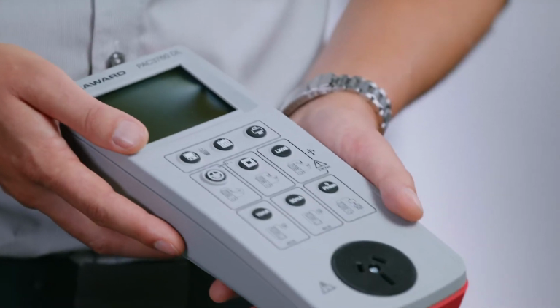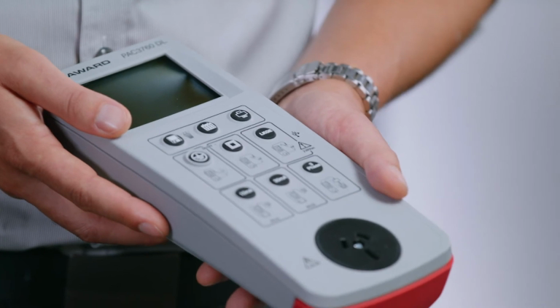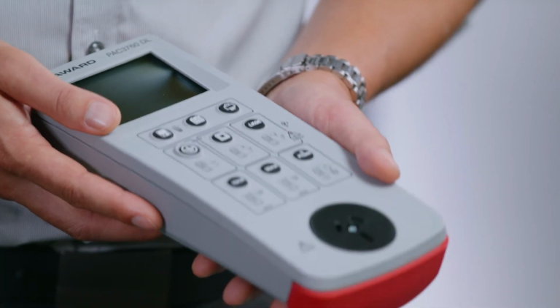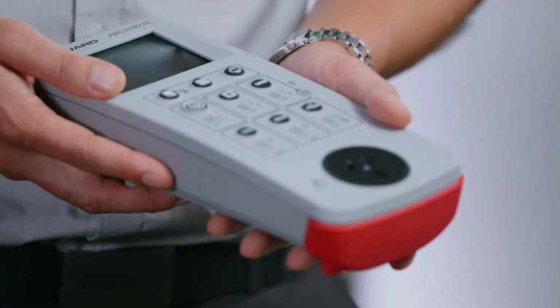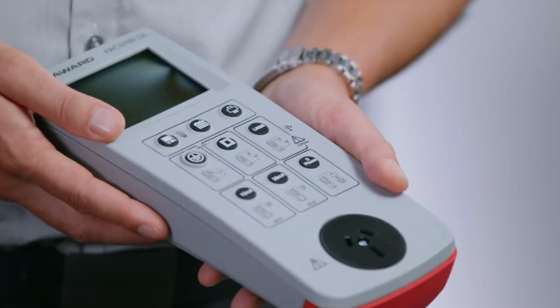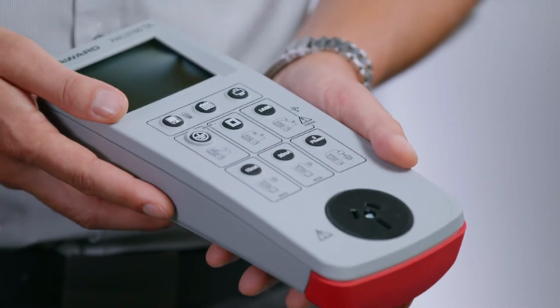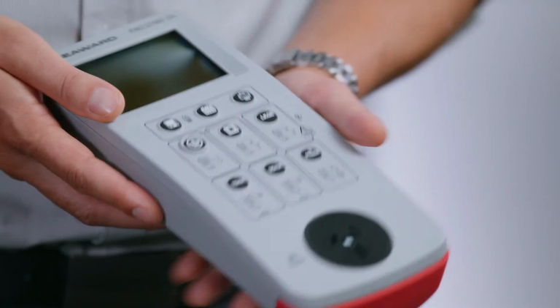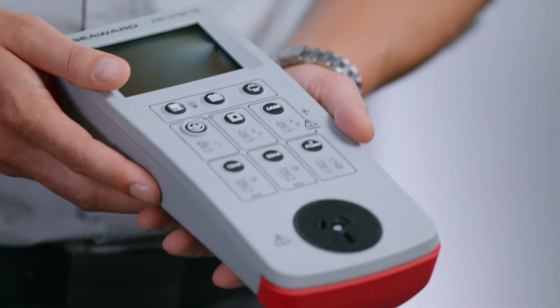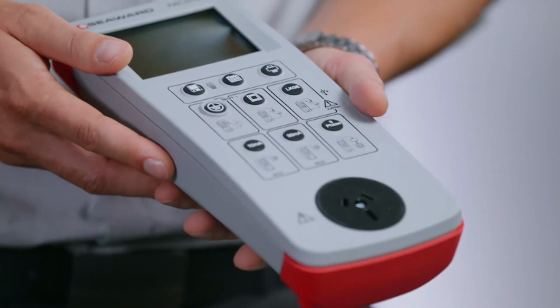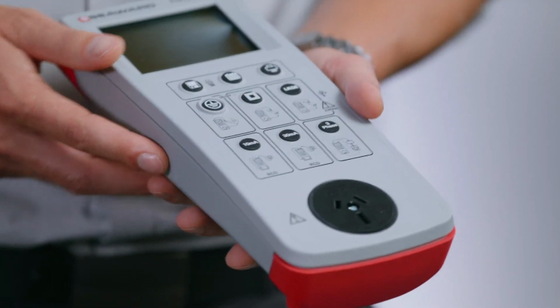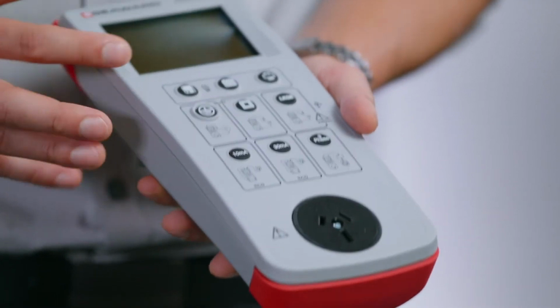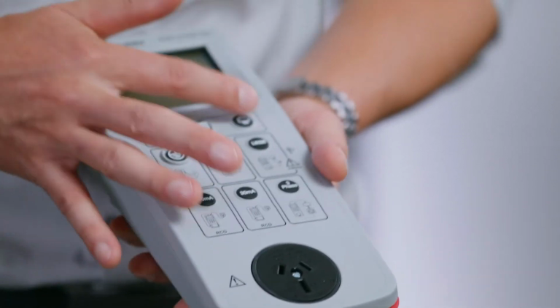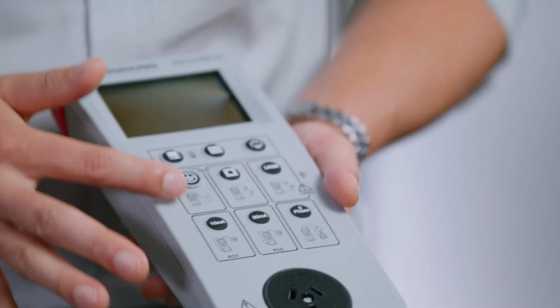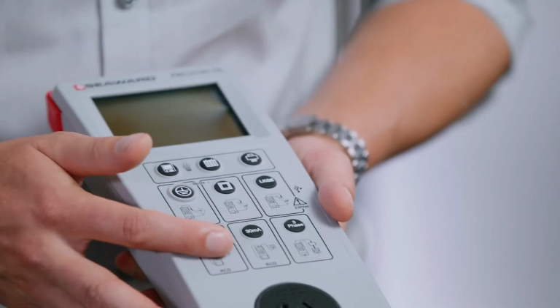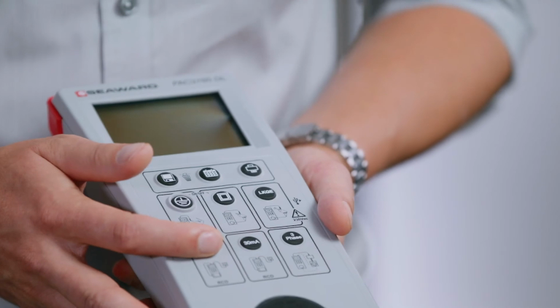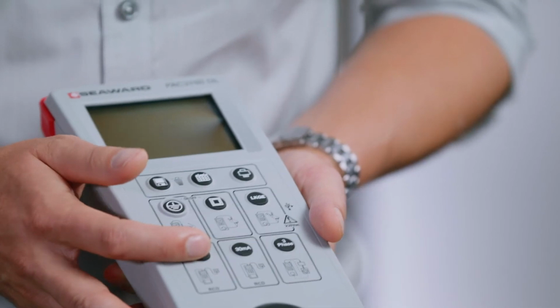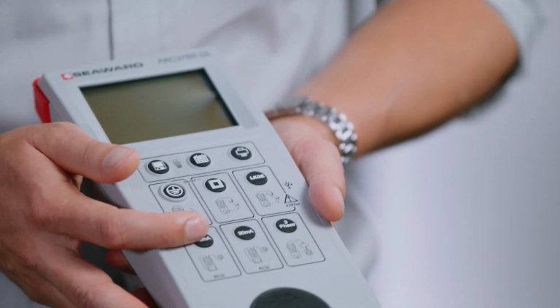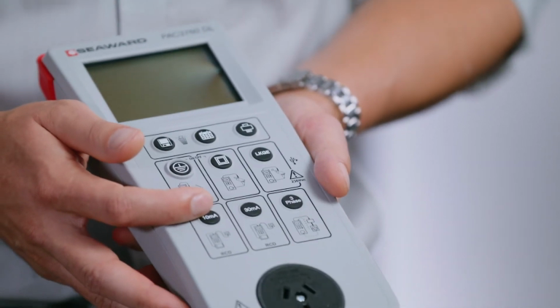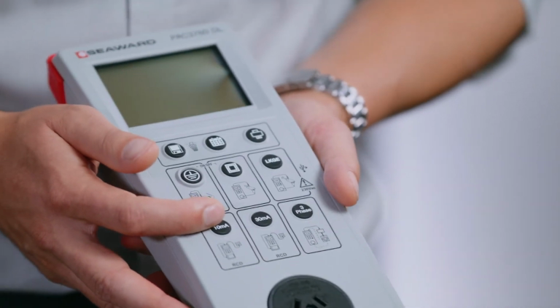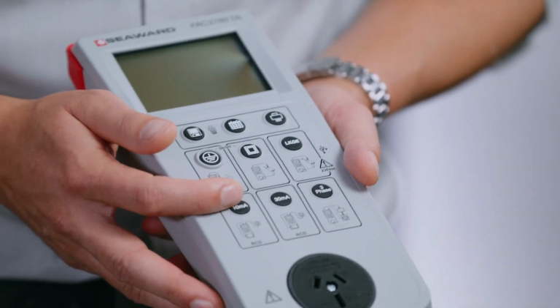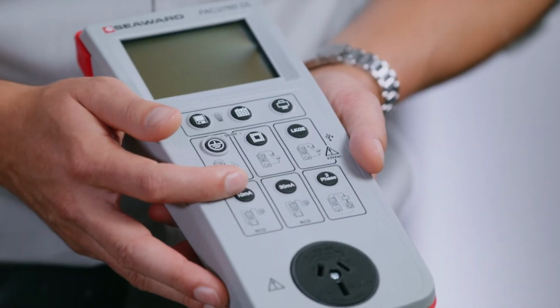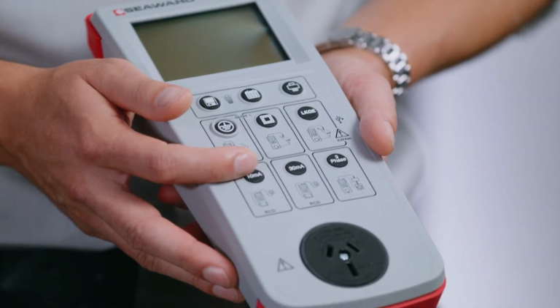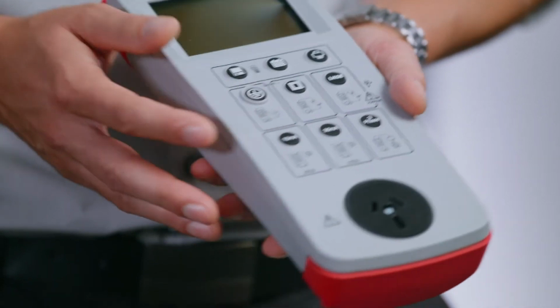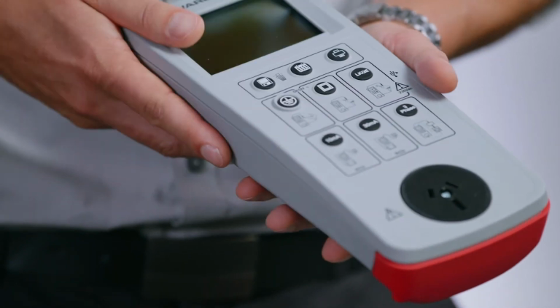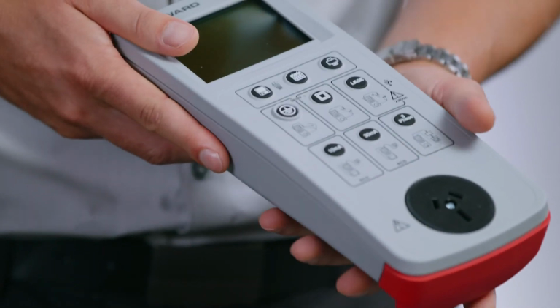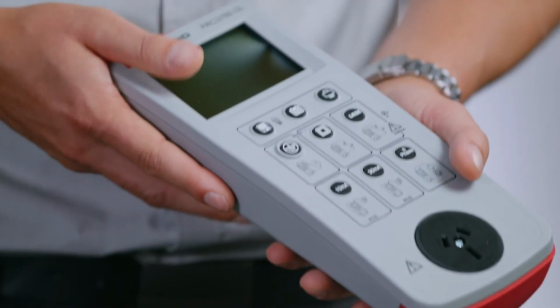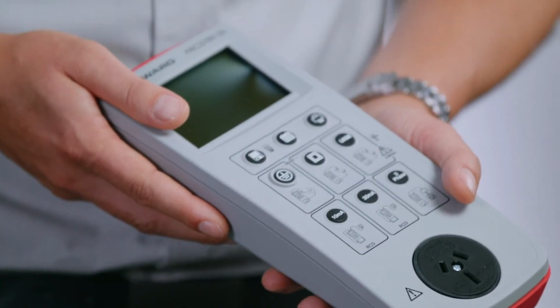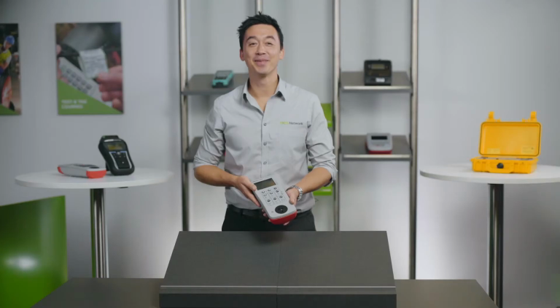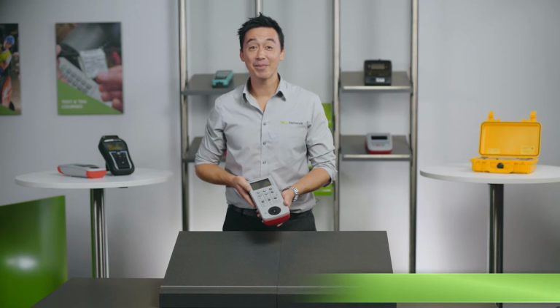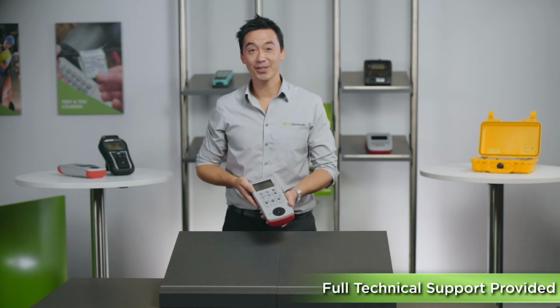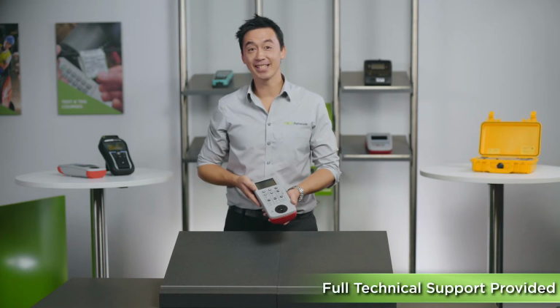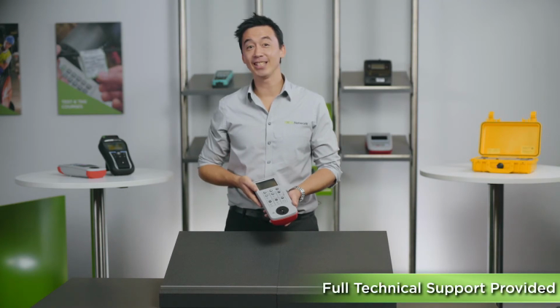As mentioned before, because this tester is considered an entry level model, there's no complicated interface you need to learn. Just simply press one of the nine buttons and it corresponds to the appropriate tests.